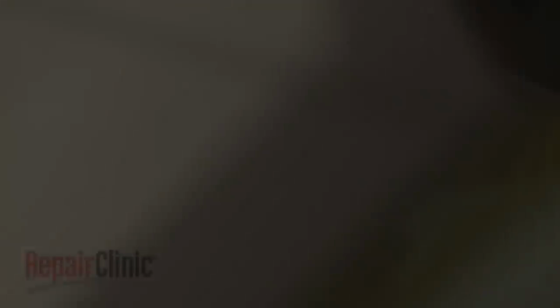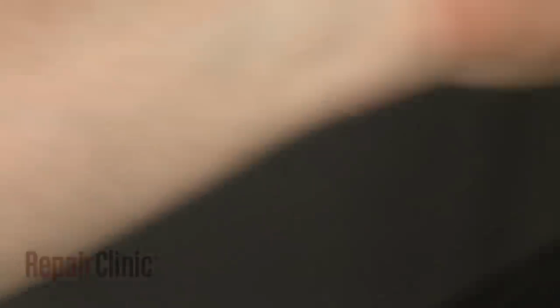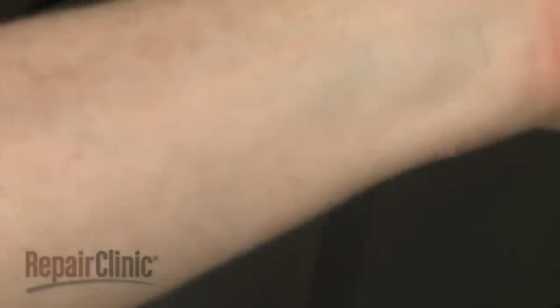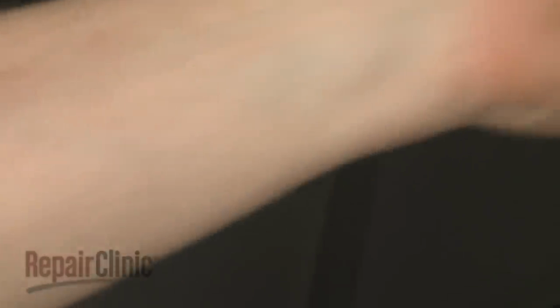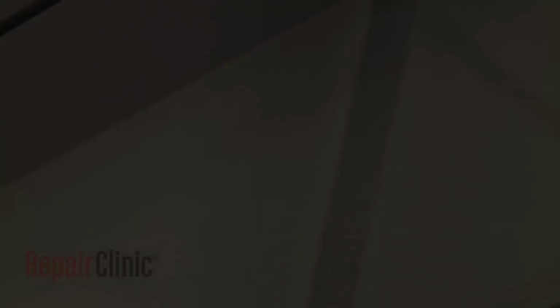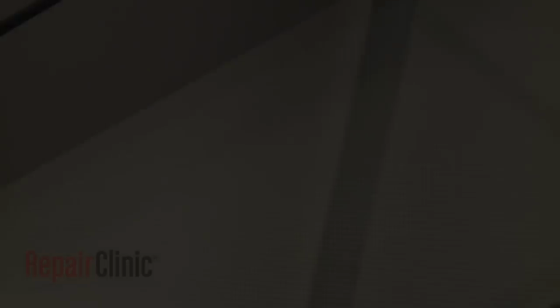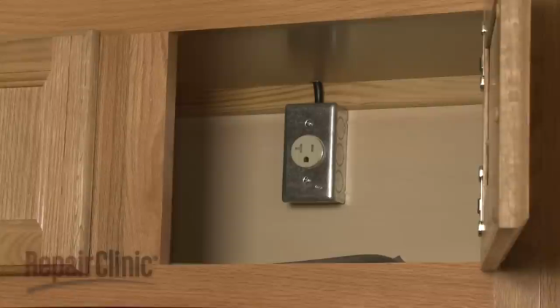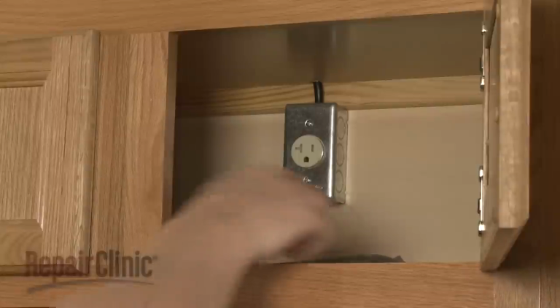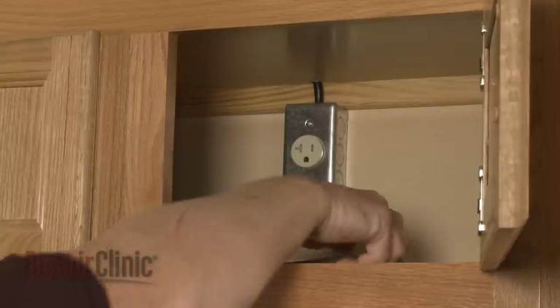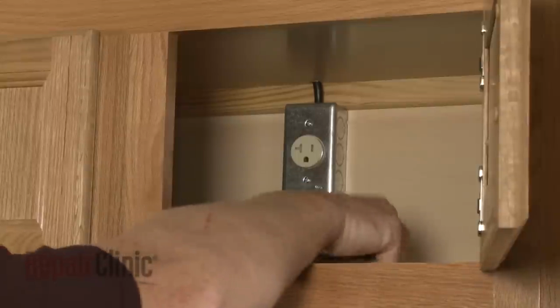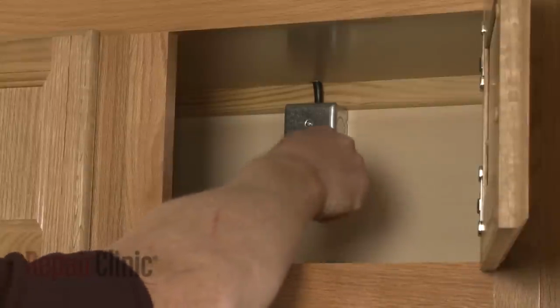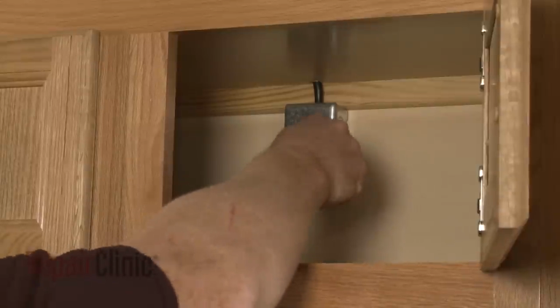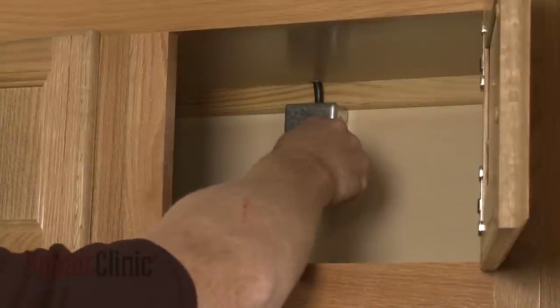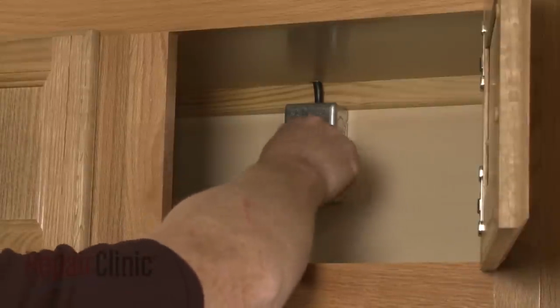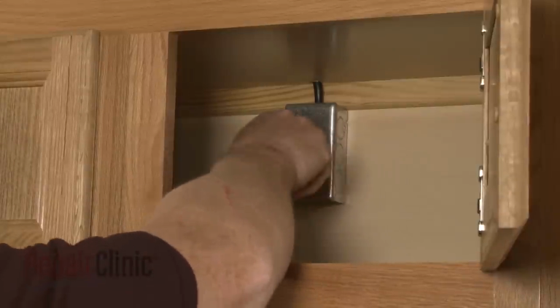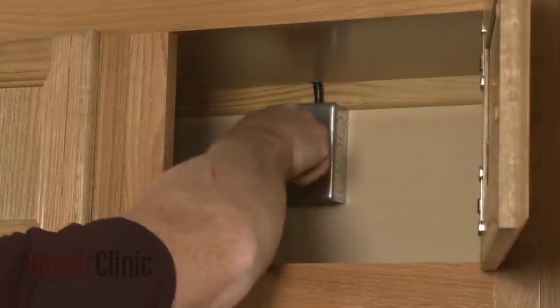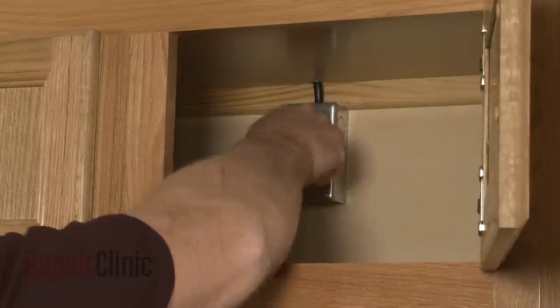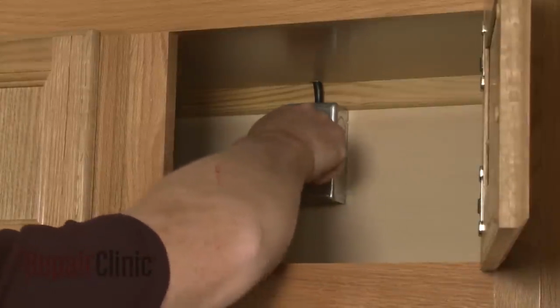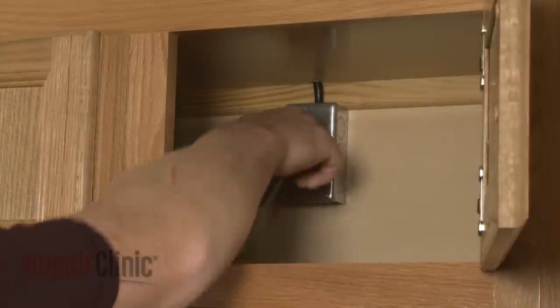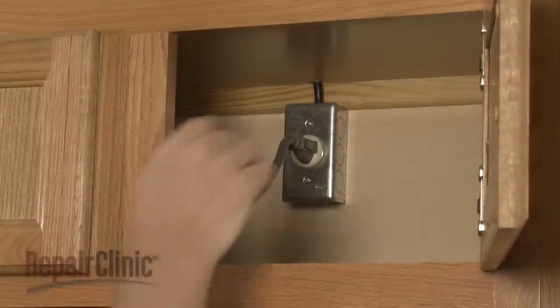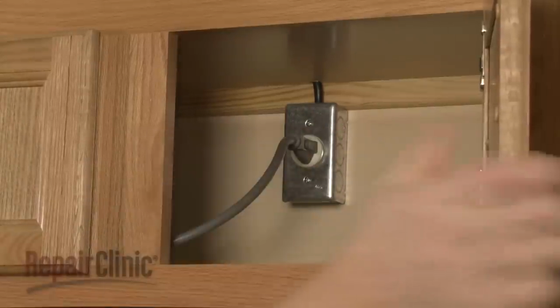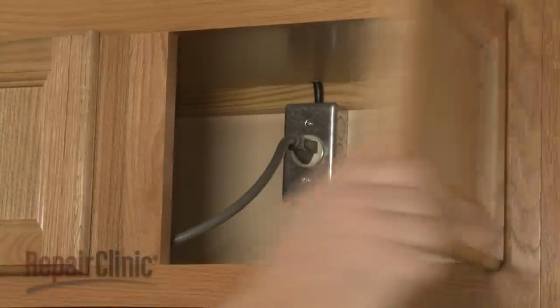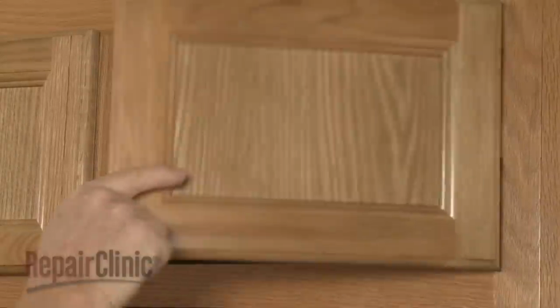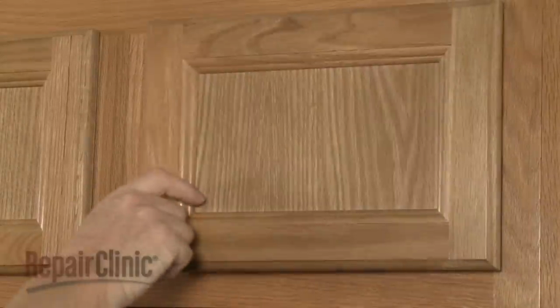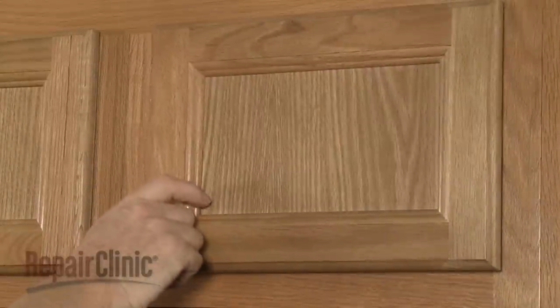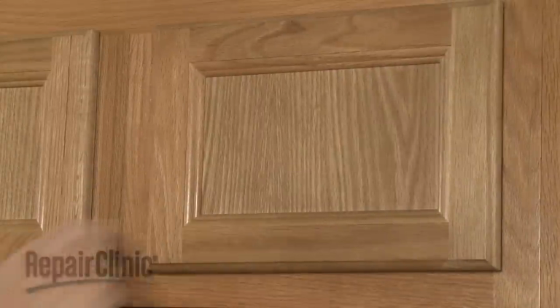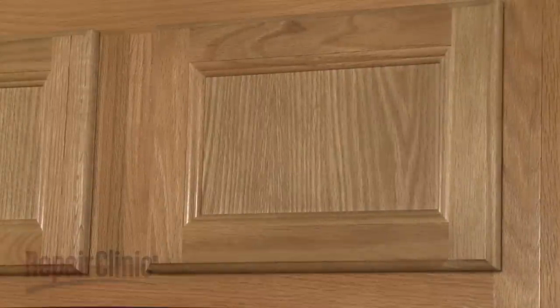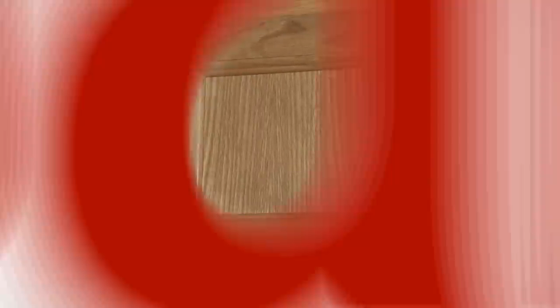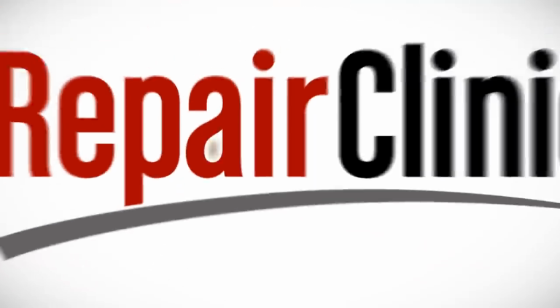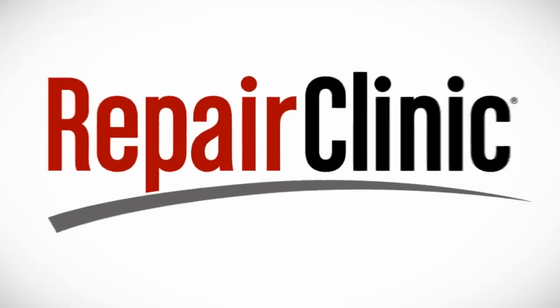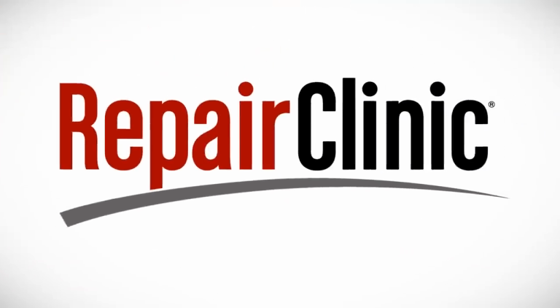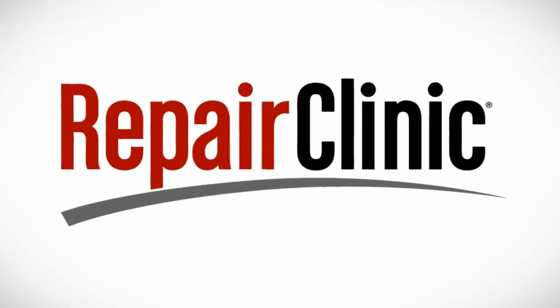With the repair completed, plug the power cord back in, and your microwave oven should be ready for use.